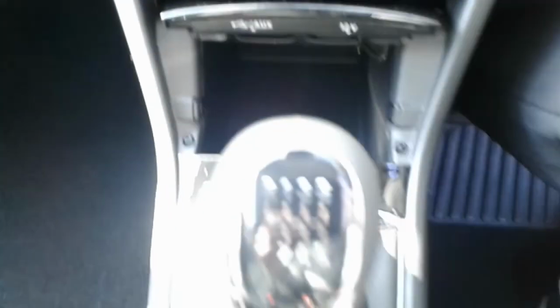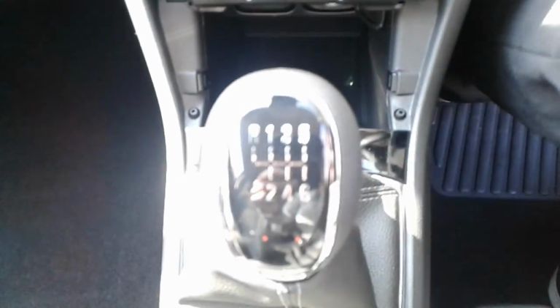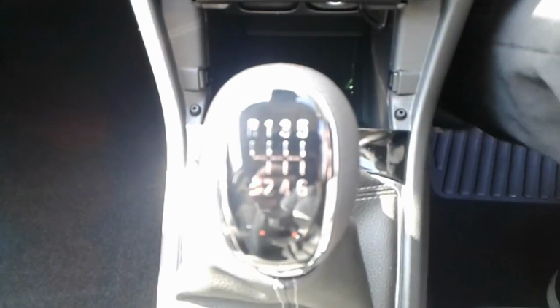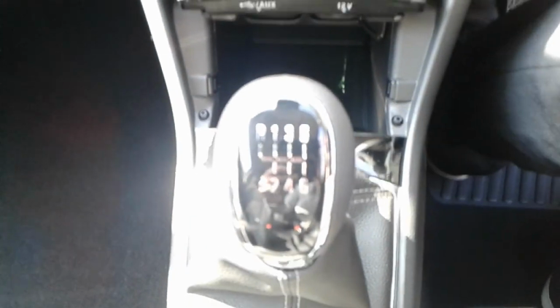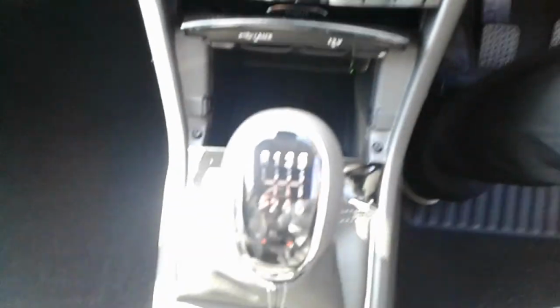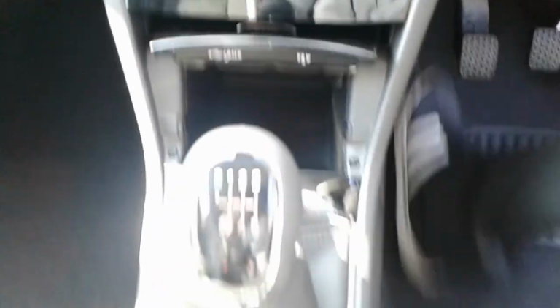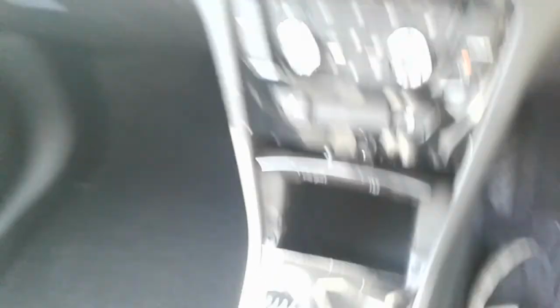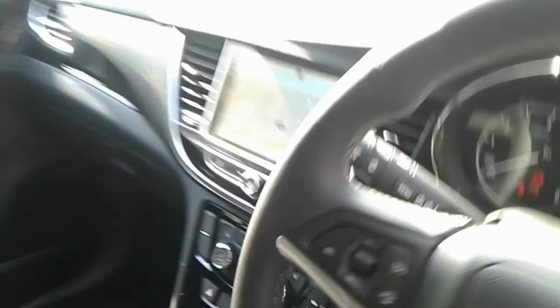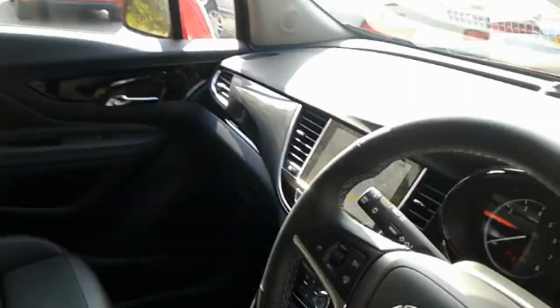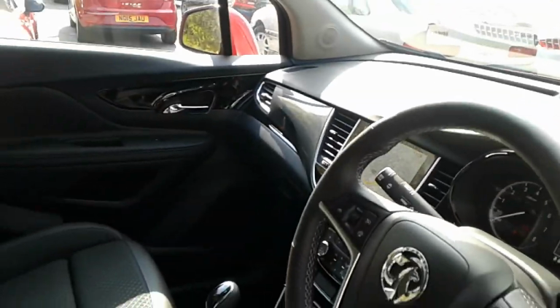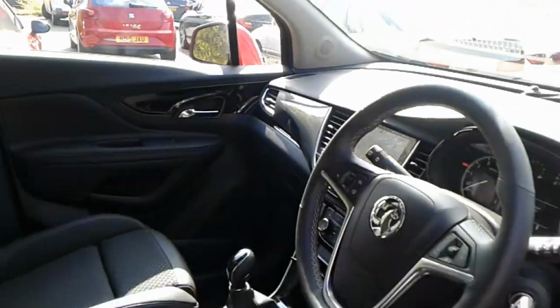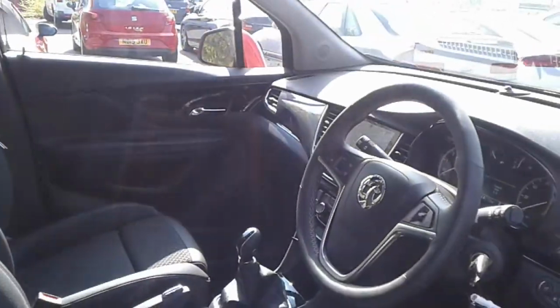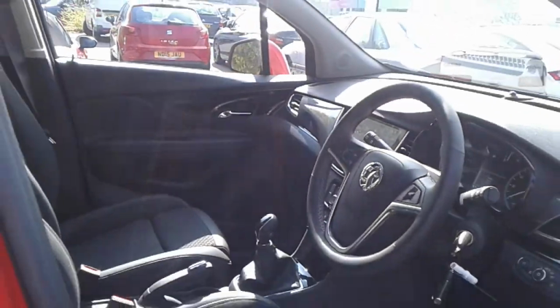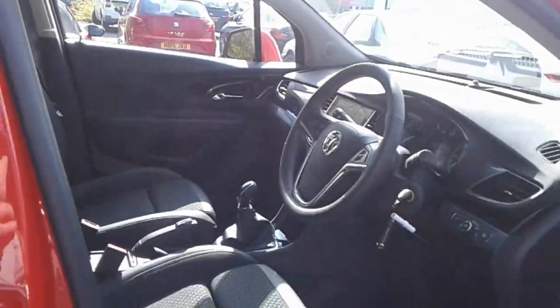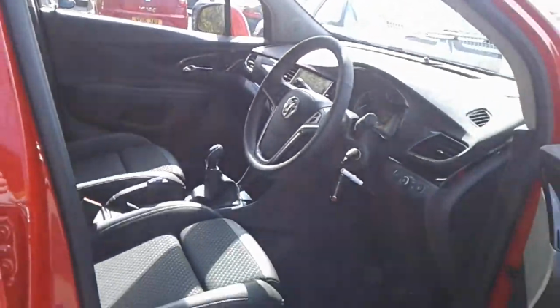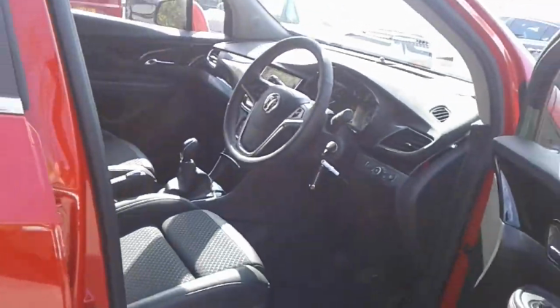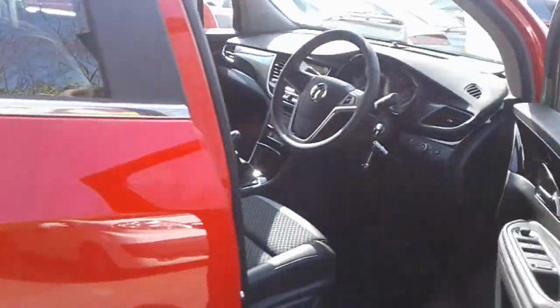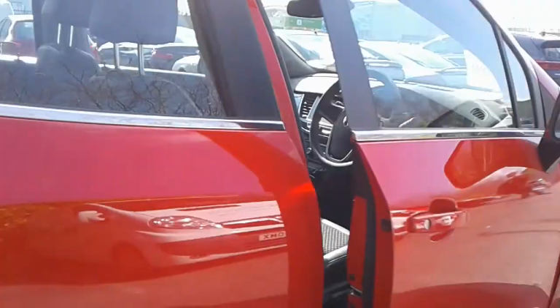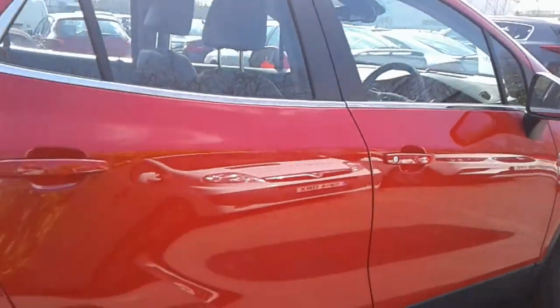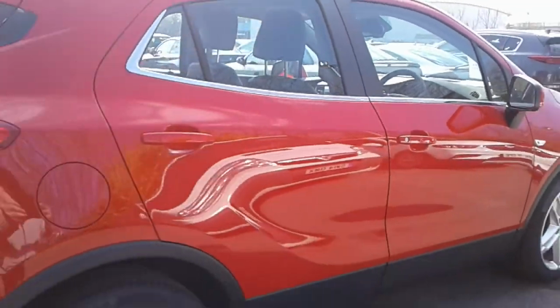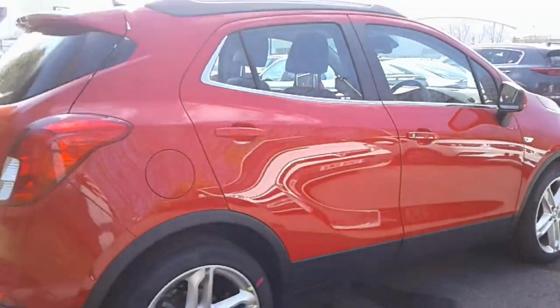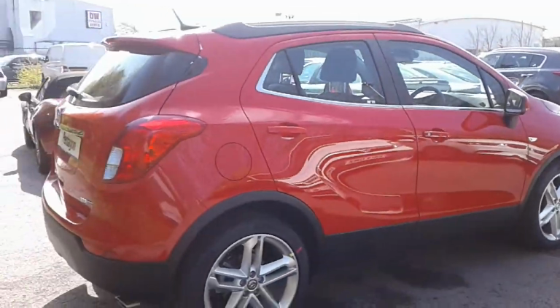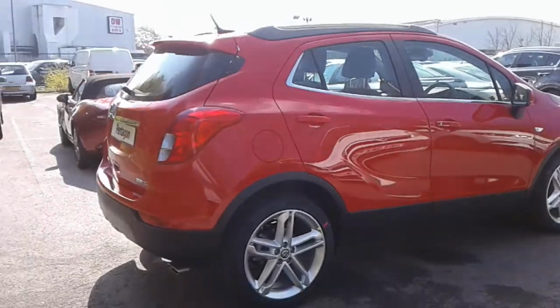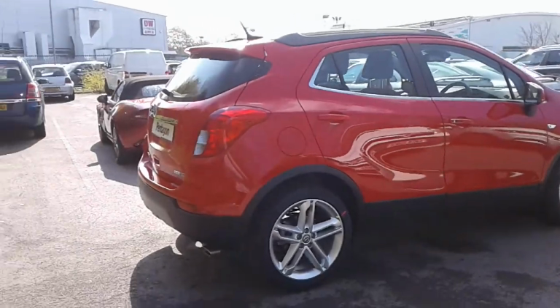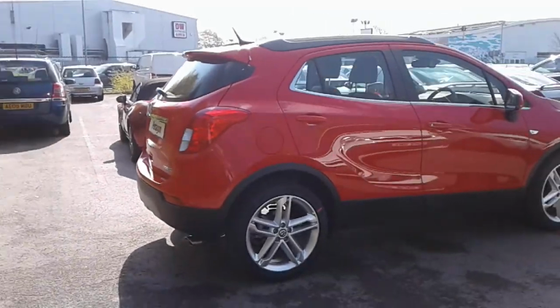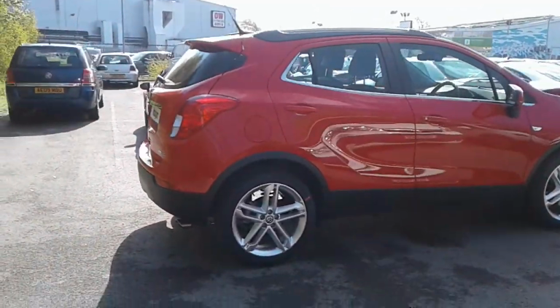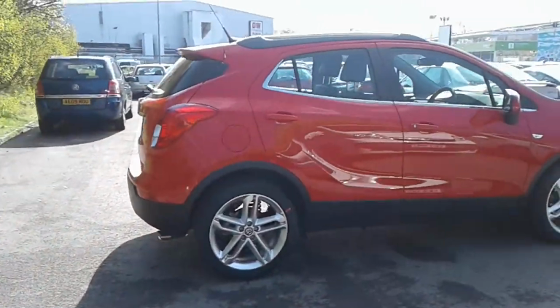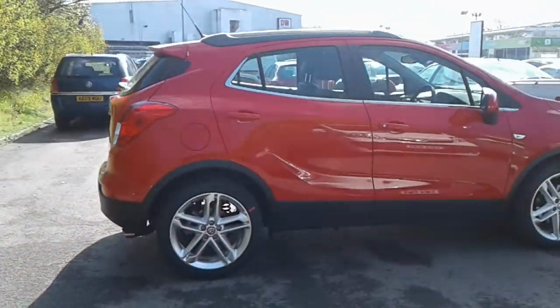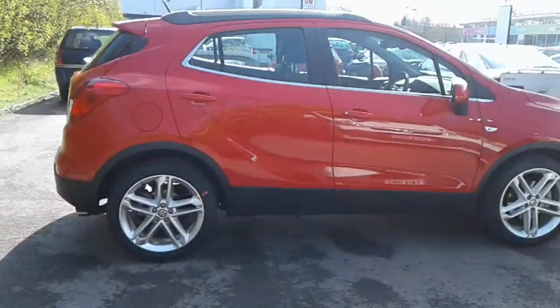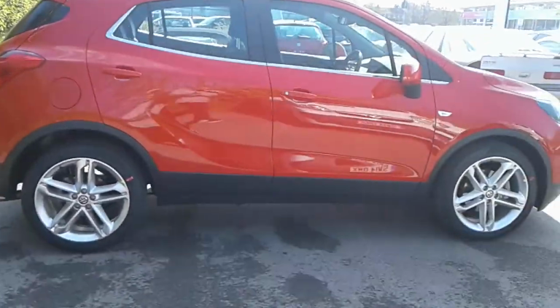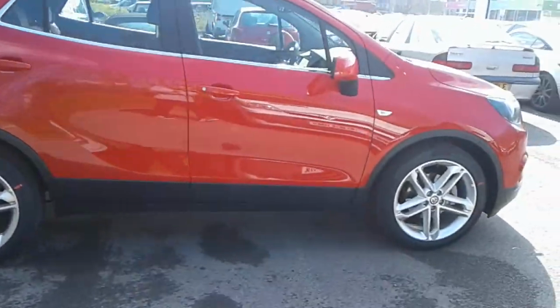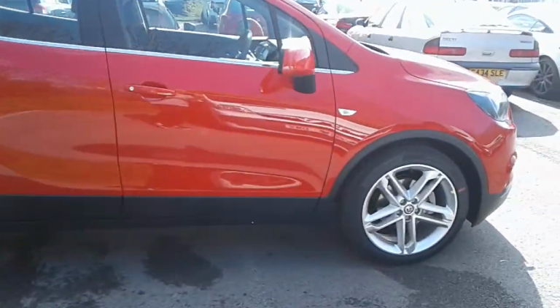Six-speed manual gearbox. And there we have the Vauxhall Mokka X Griffin pre-registered.